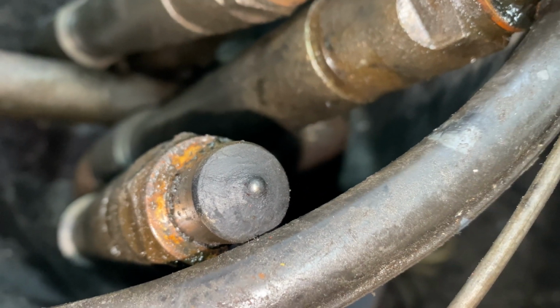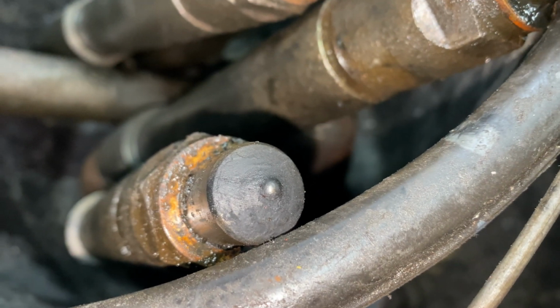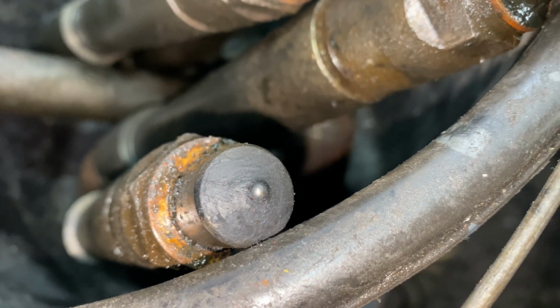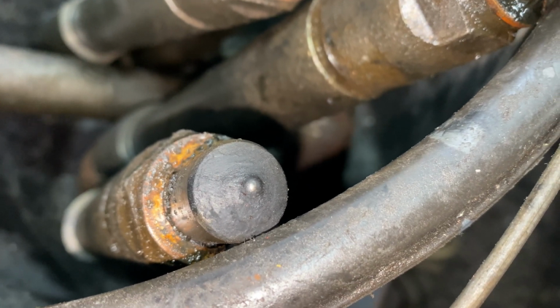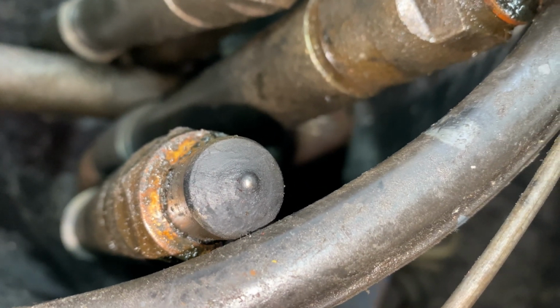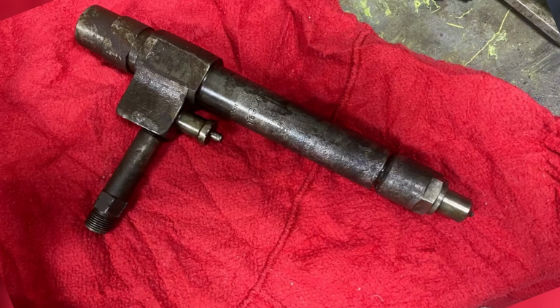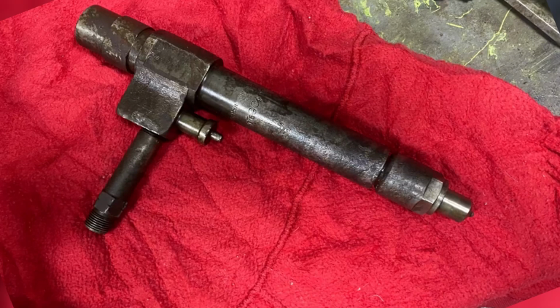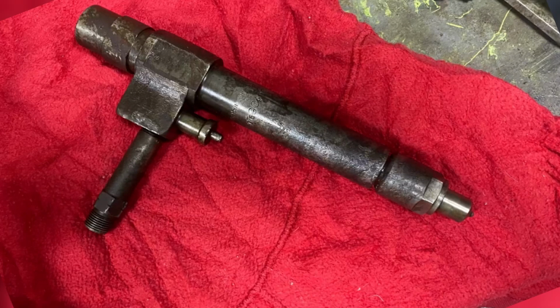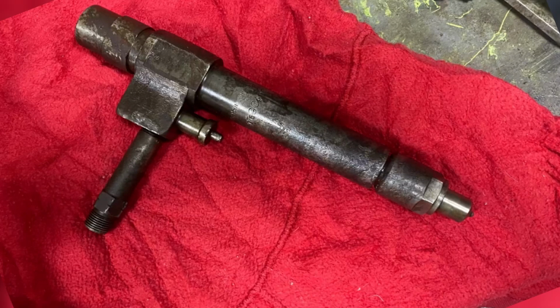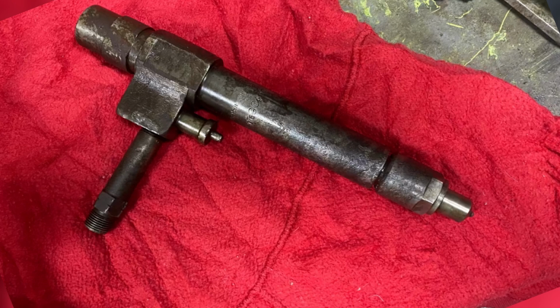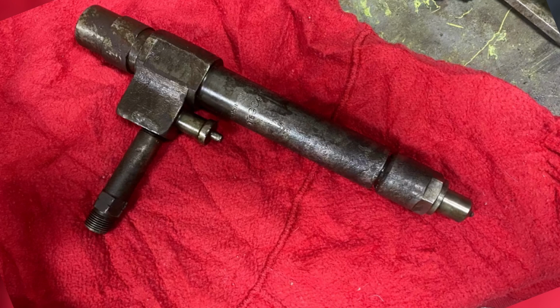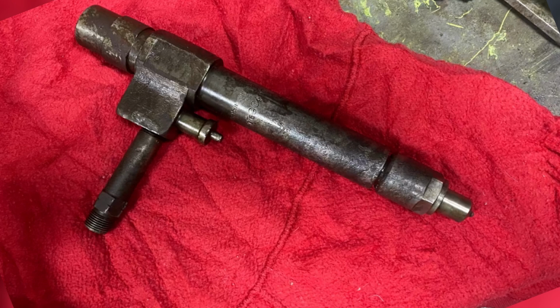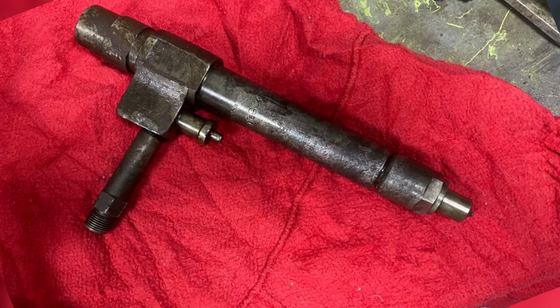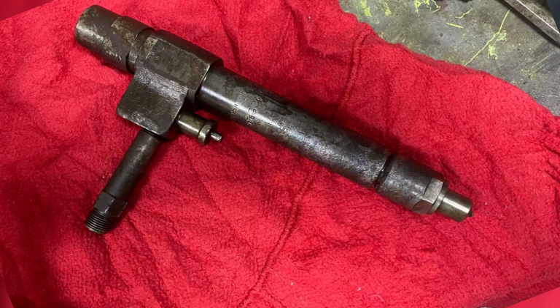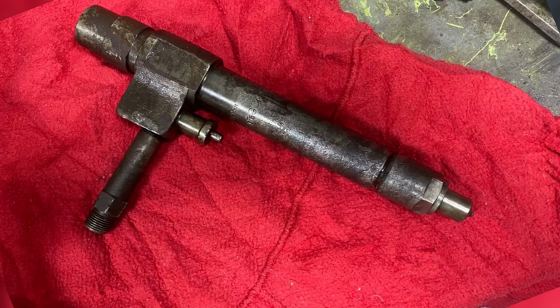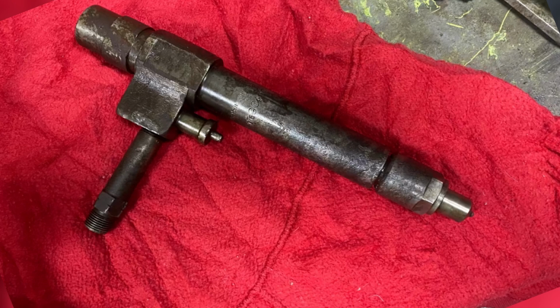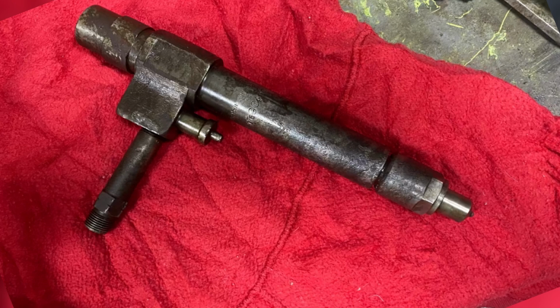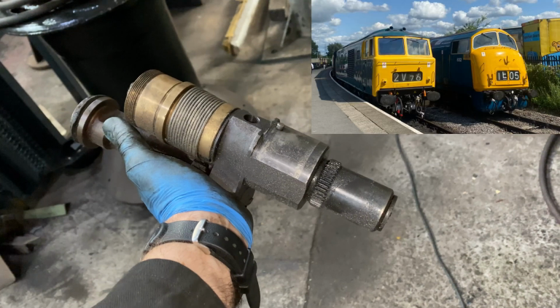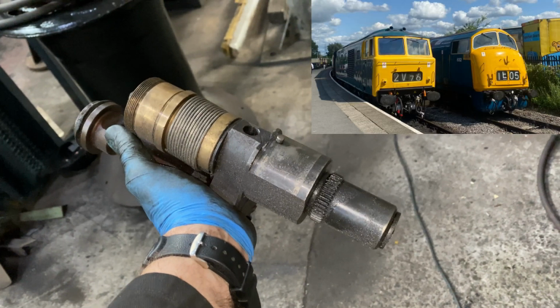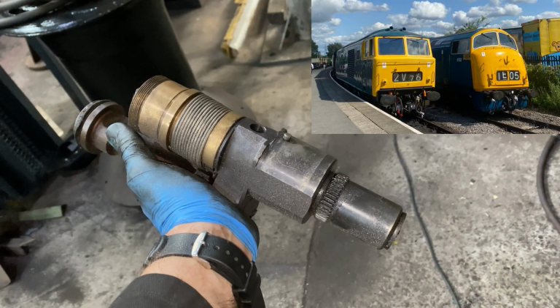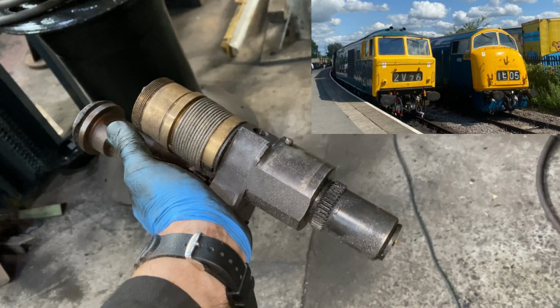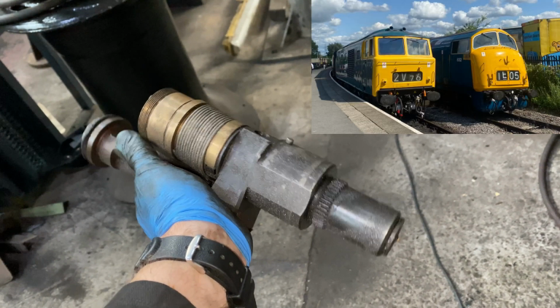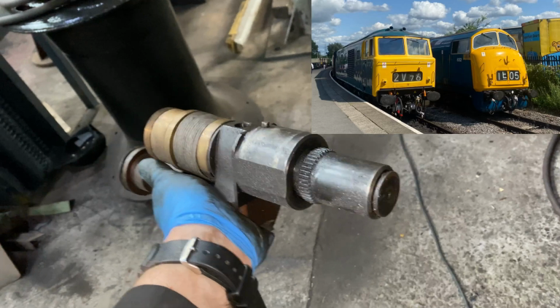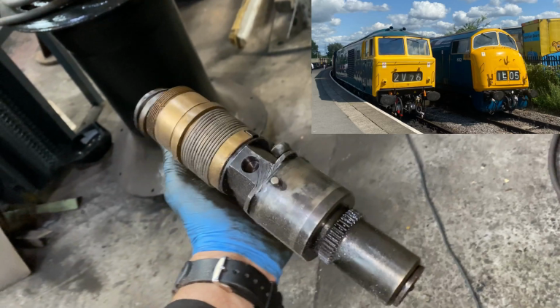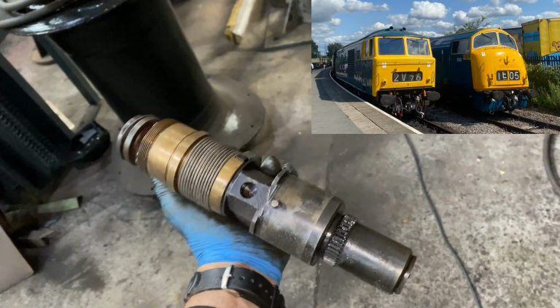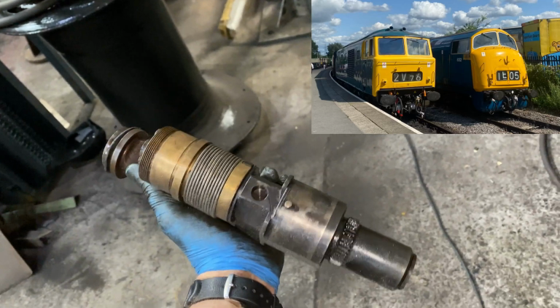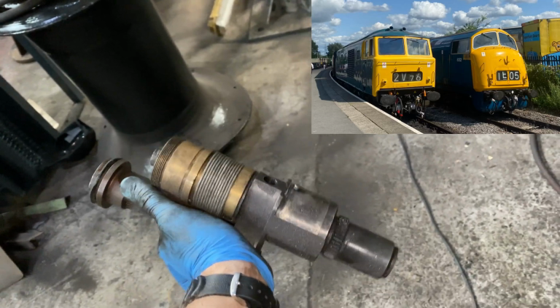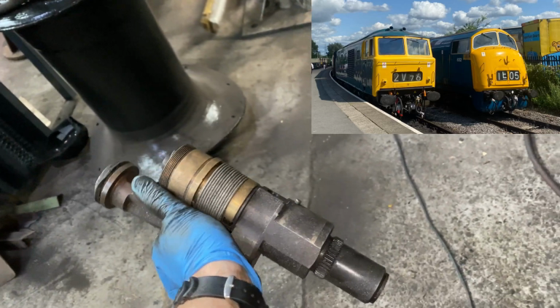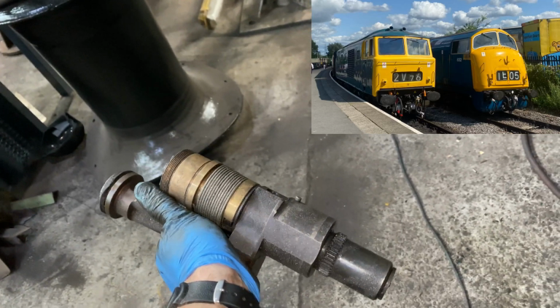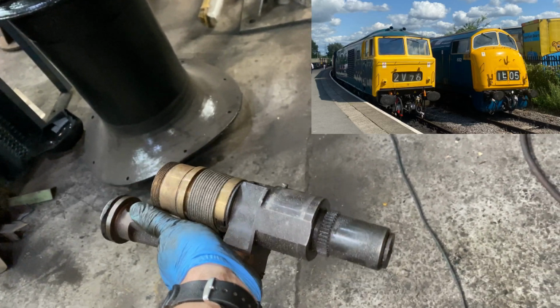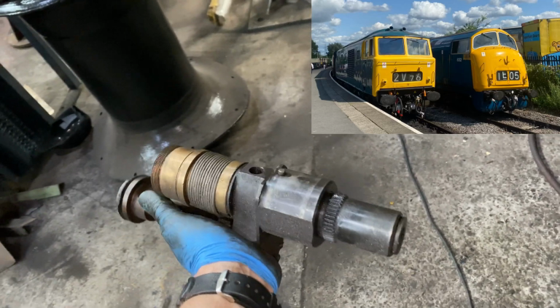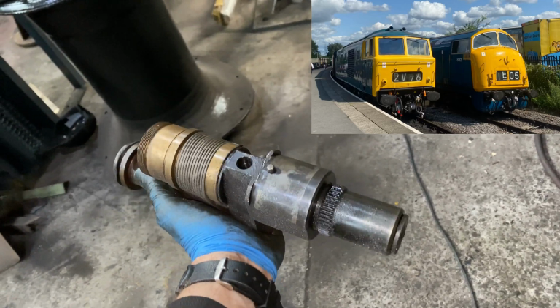Just a quick clean up and degrease before packing them up in a box ready to send to the specialist. Also just for comparison and interest, here's a Maybach injector which we use in the other locos. We'll look at these again in the future.